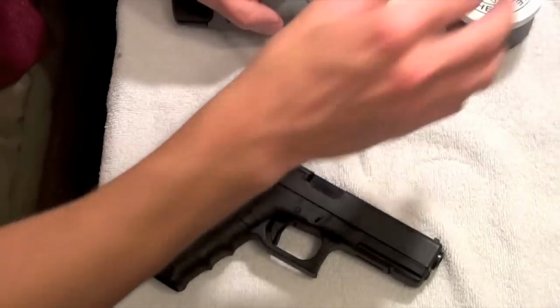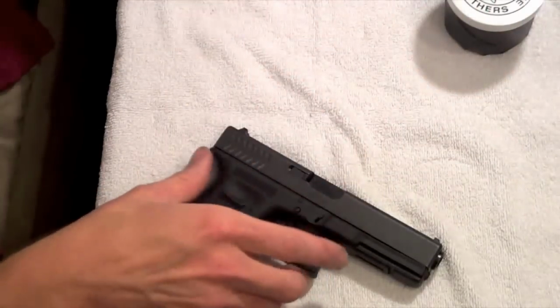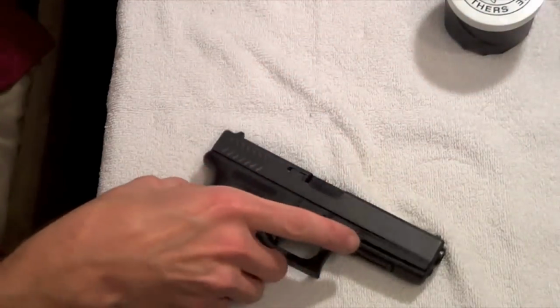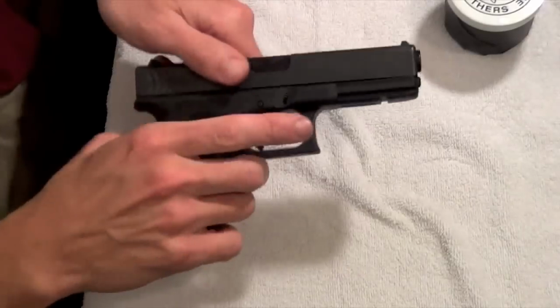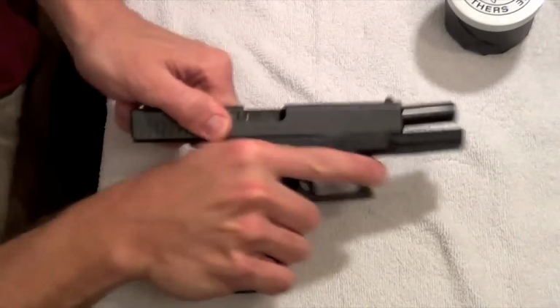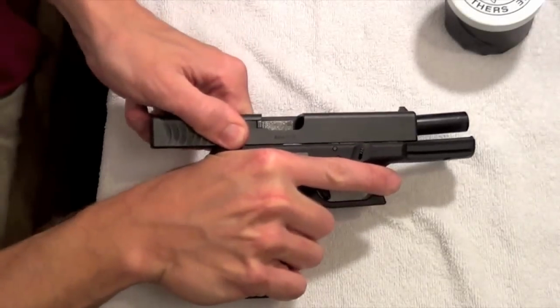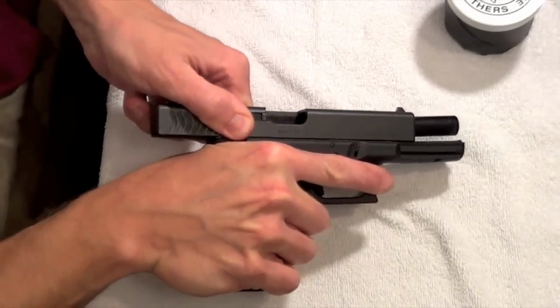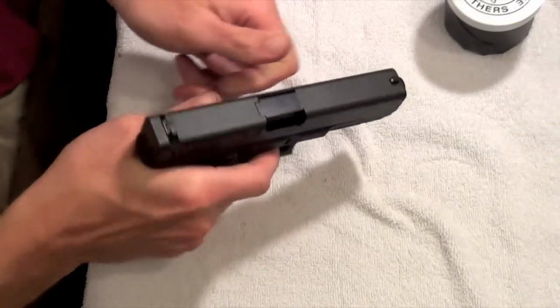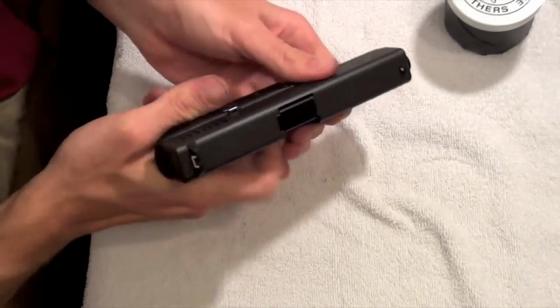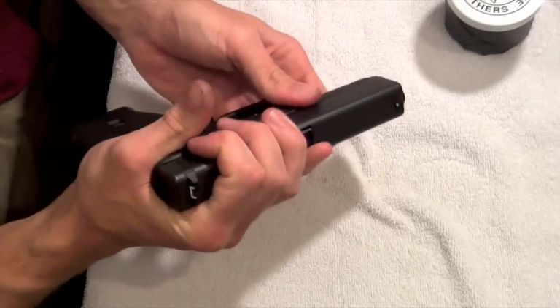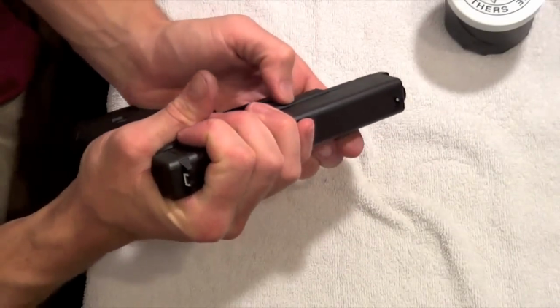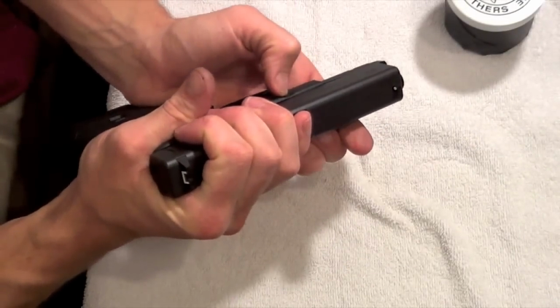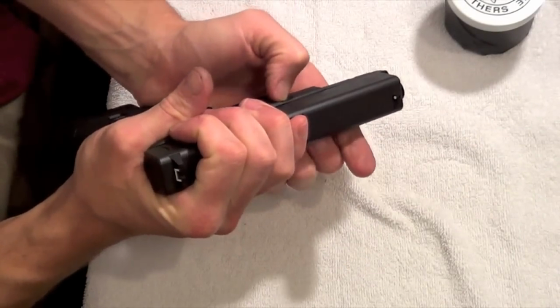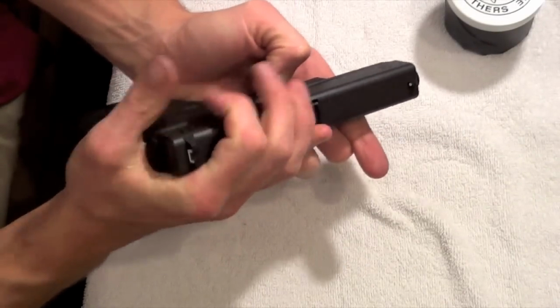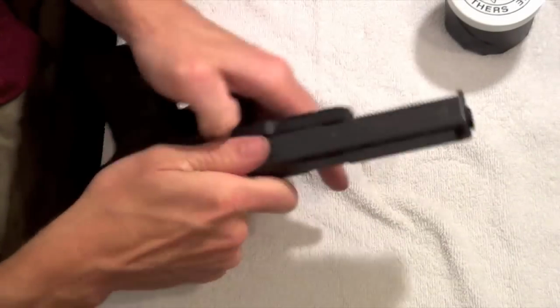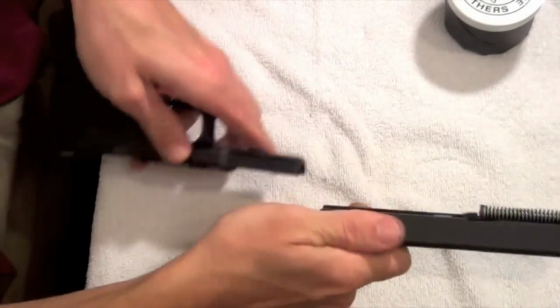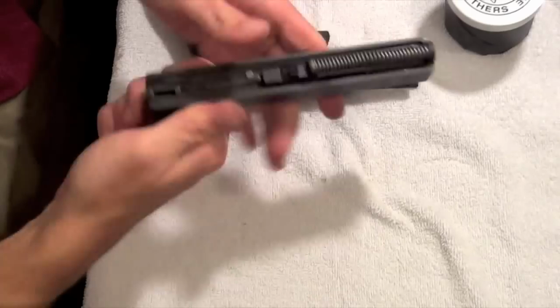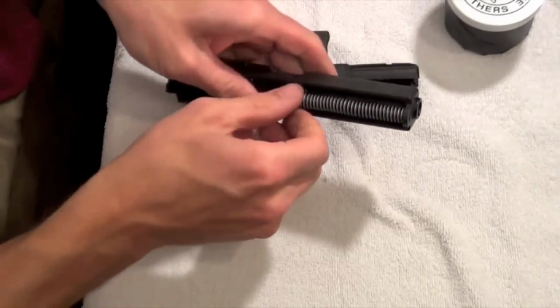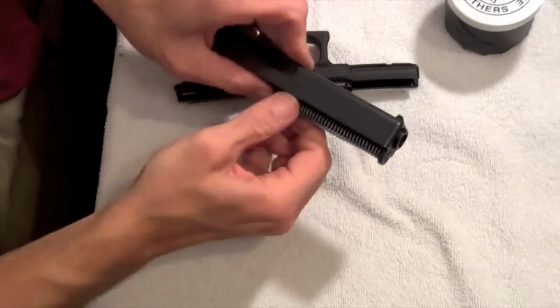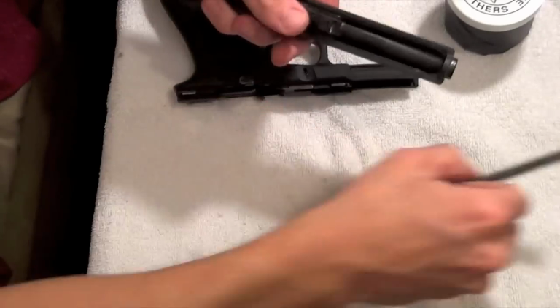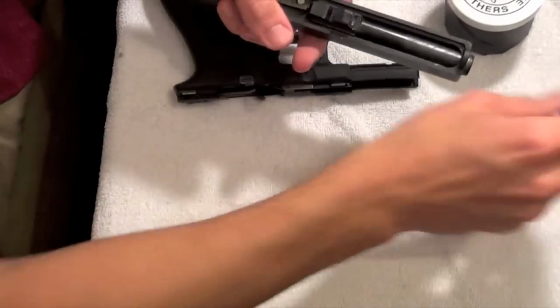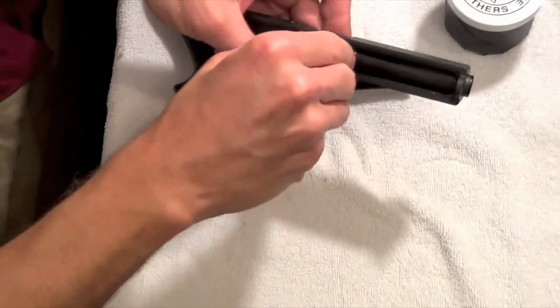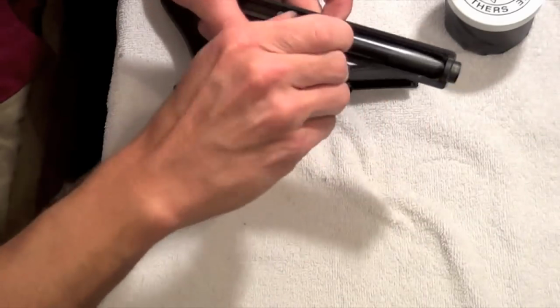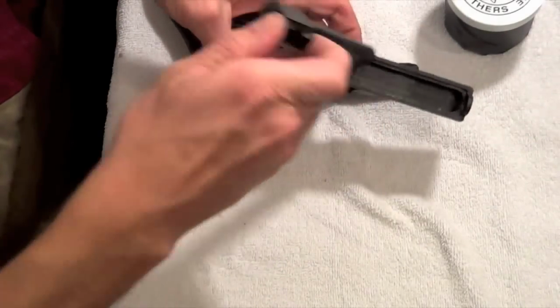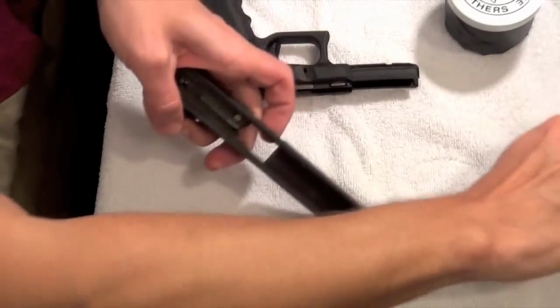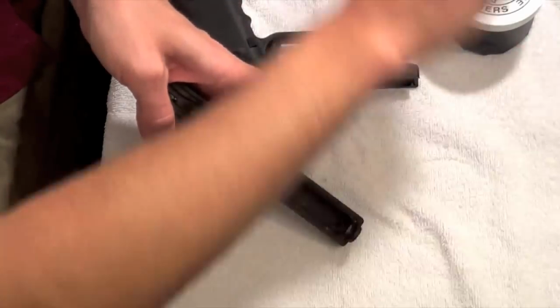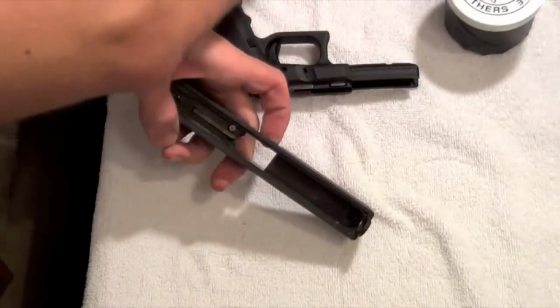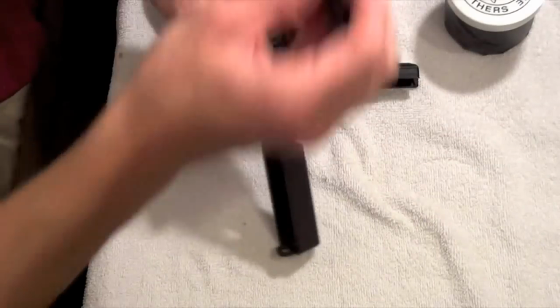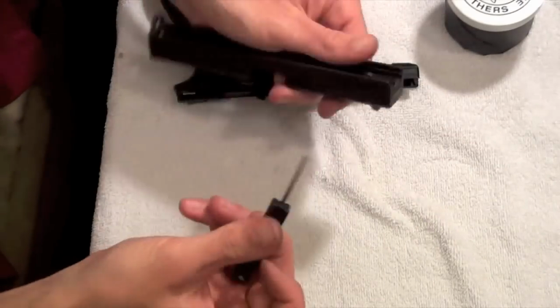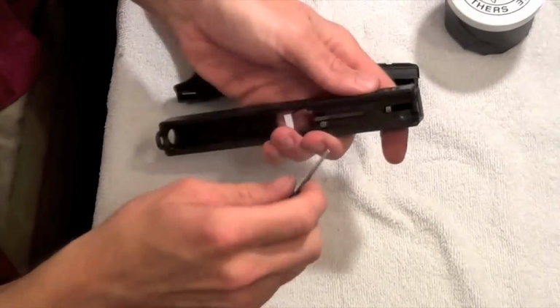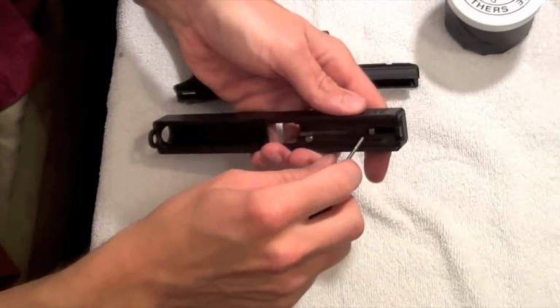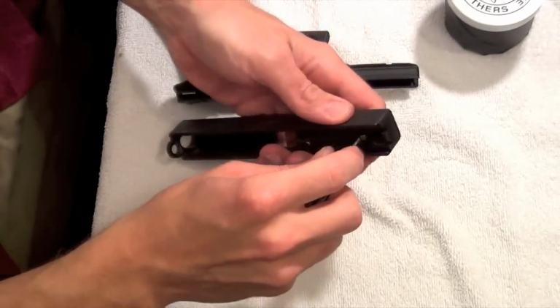Disassemble the gun. I'm not going to go into too much detail about how to disassemble the gun because I did a detail strip video that's already posted. So if you're looking for details on it, just go to that video.